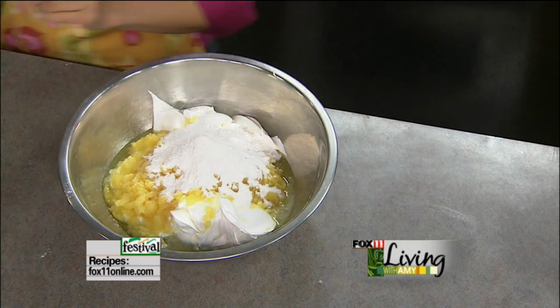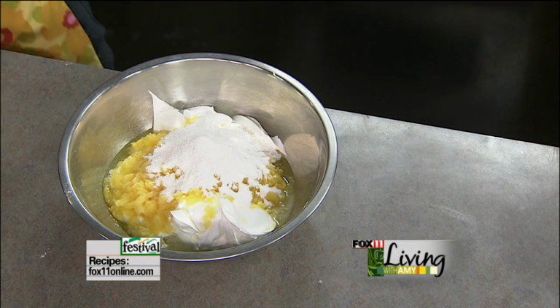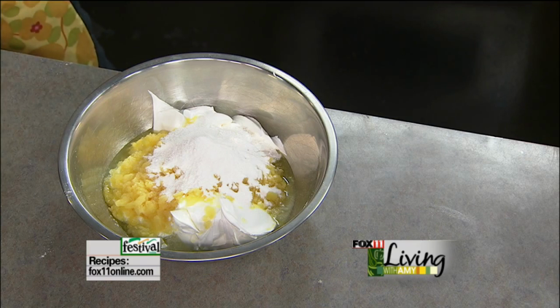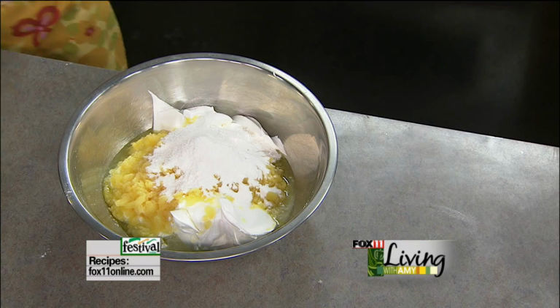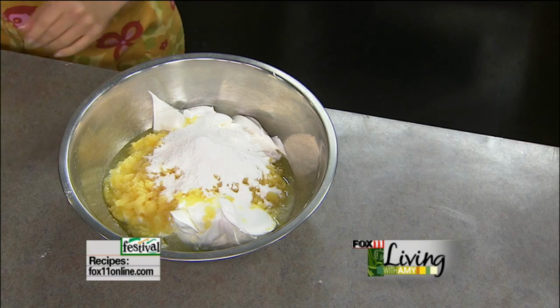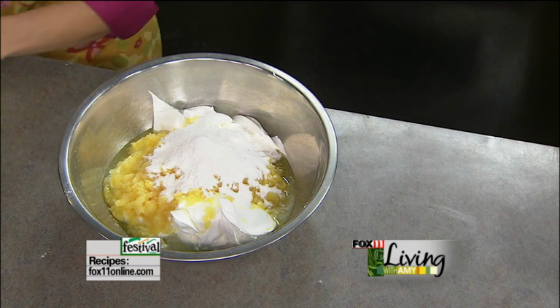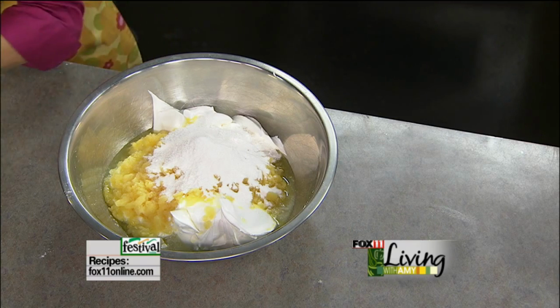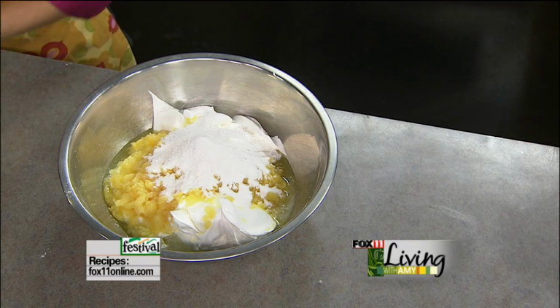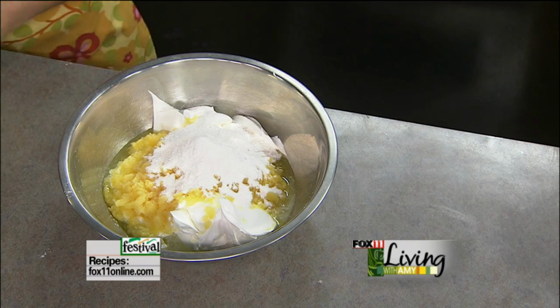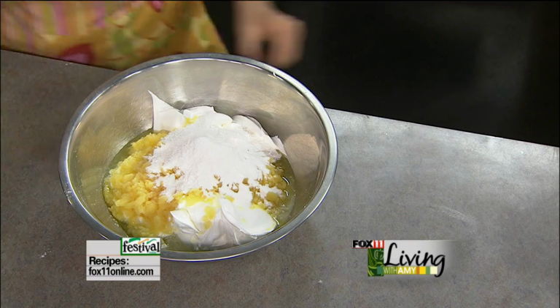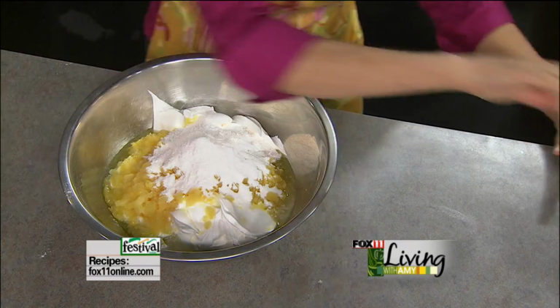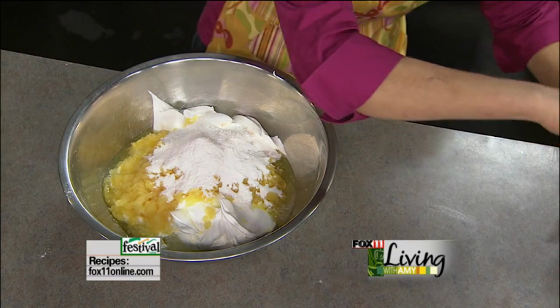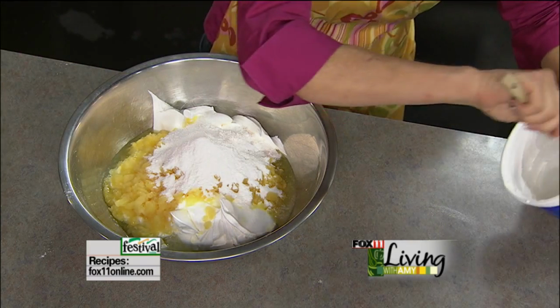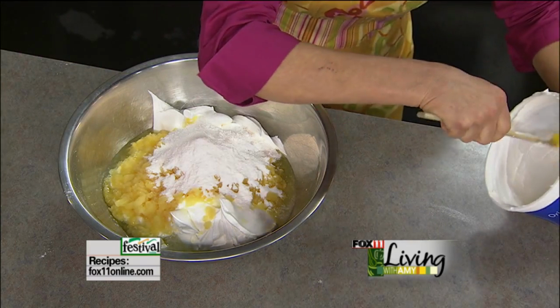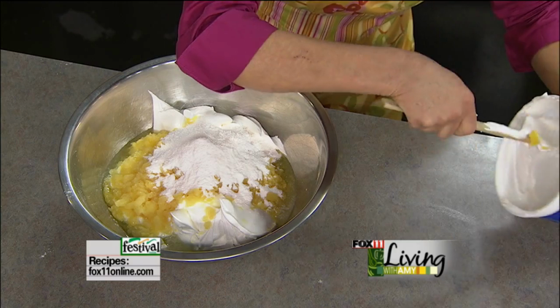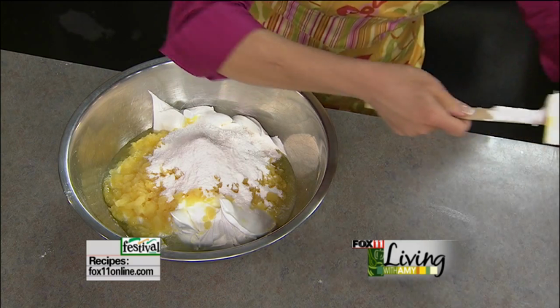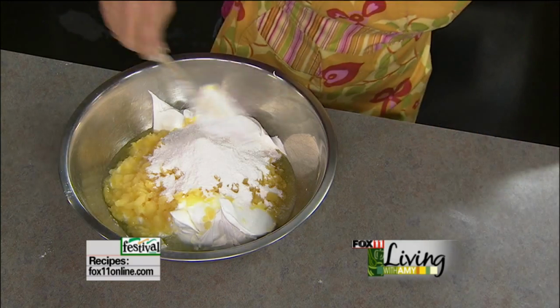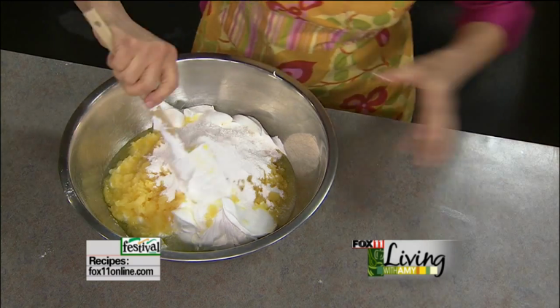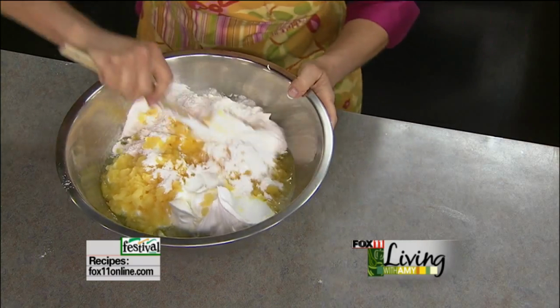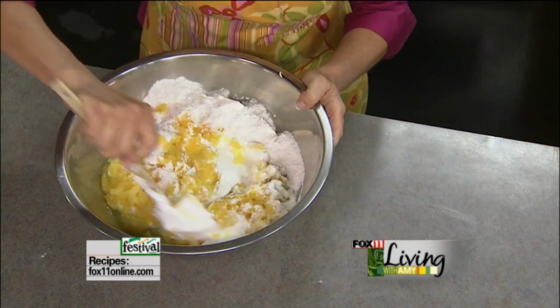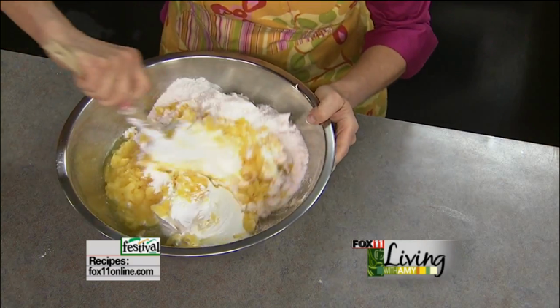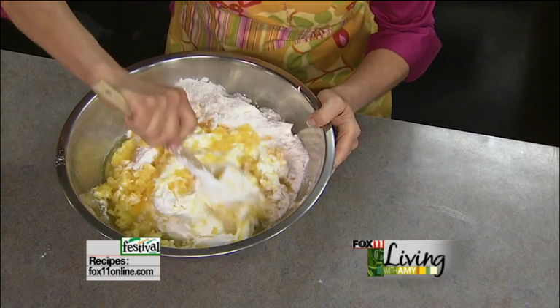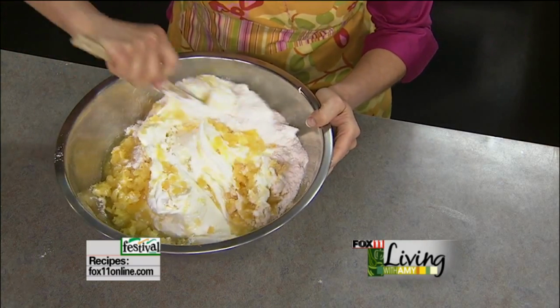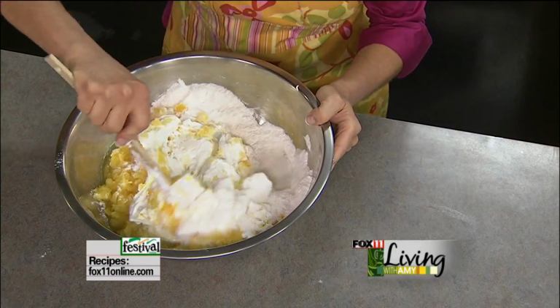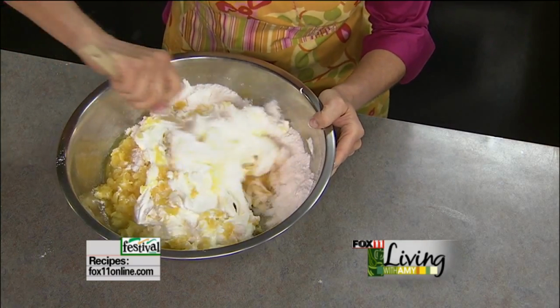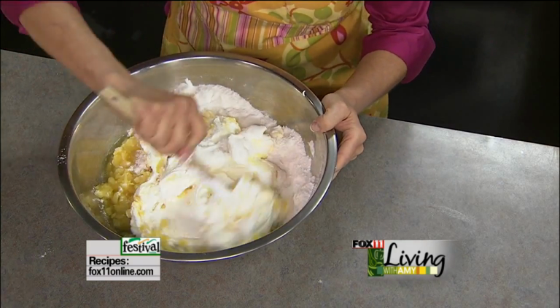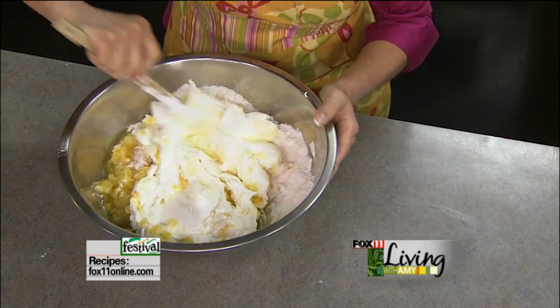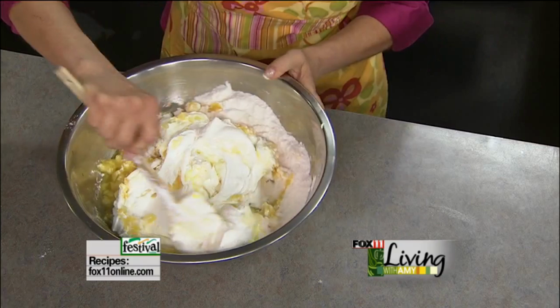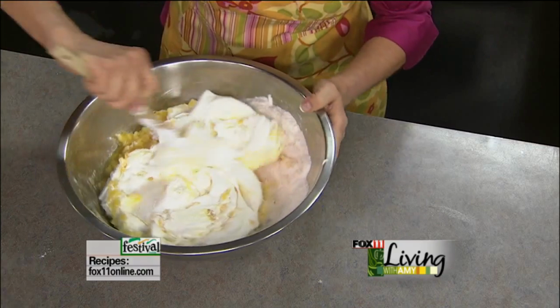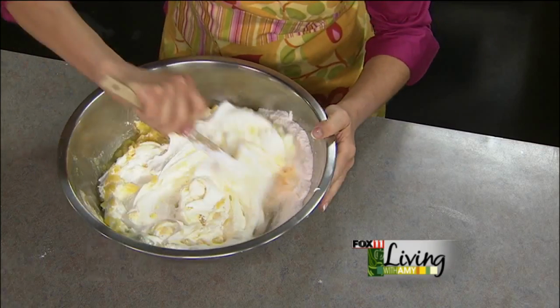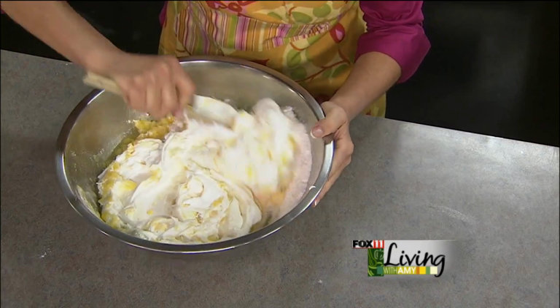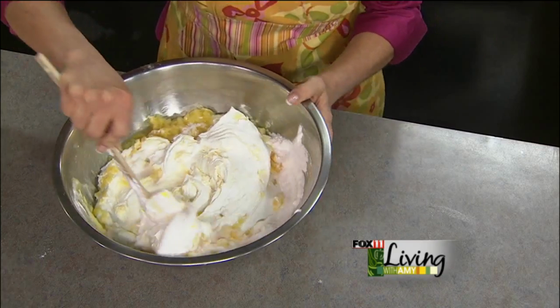You could use a mixer, but I'm just going to do it by hand — just kind of fold it all together. And this frosting is just dreamy, really is.